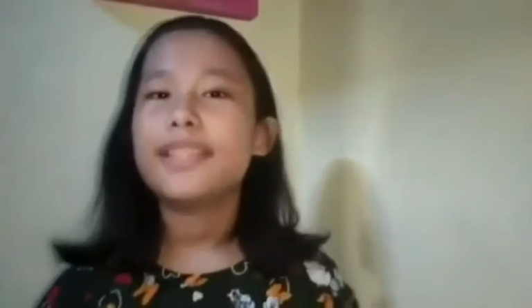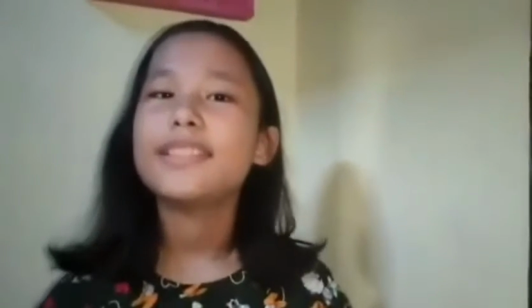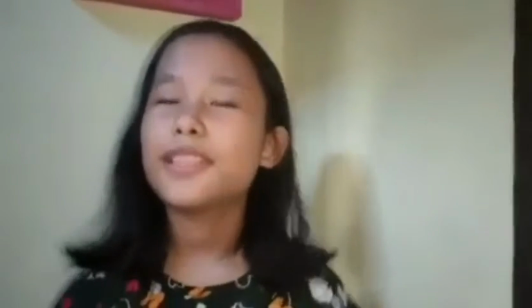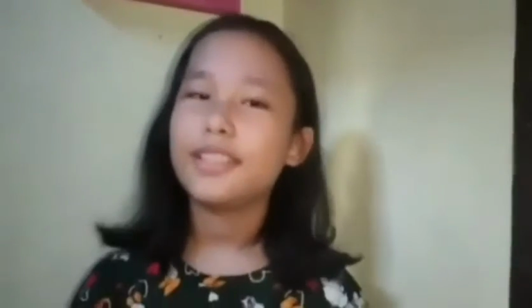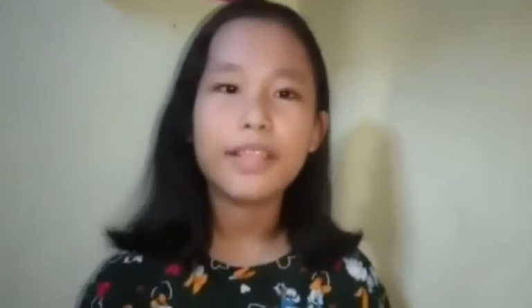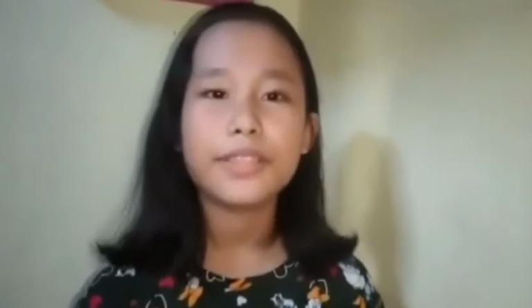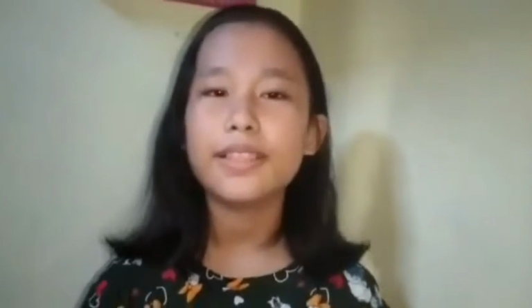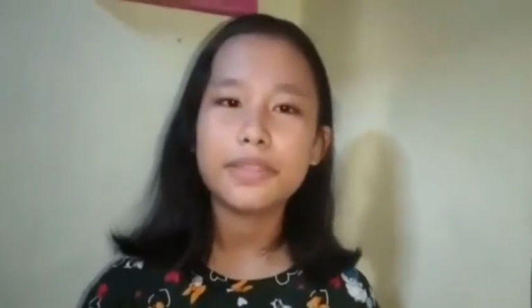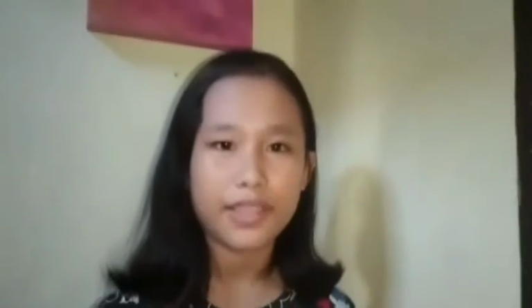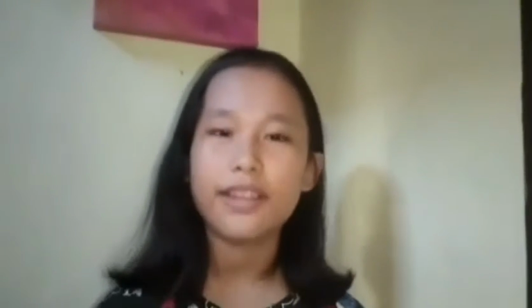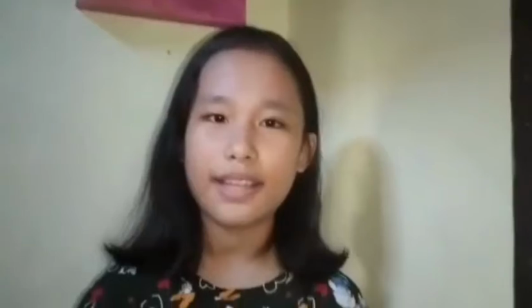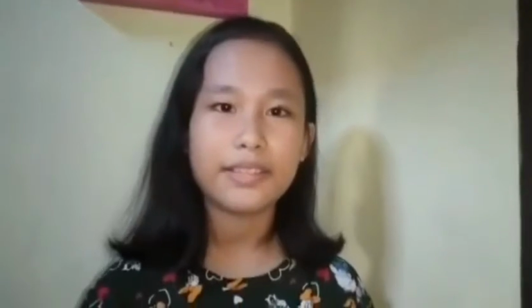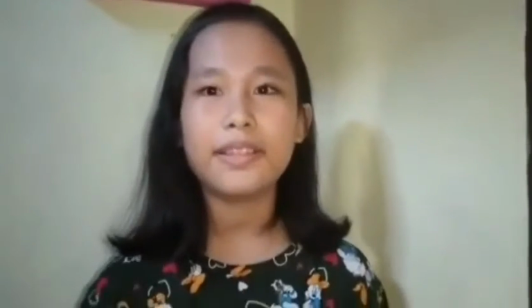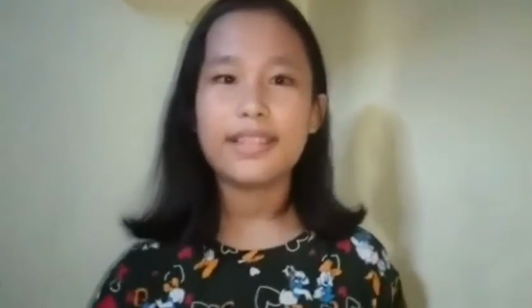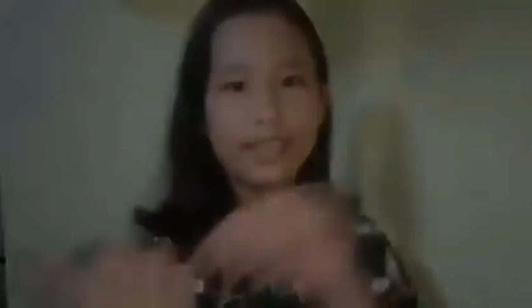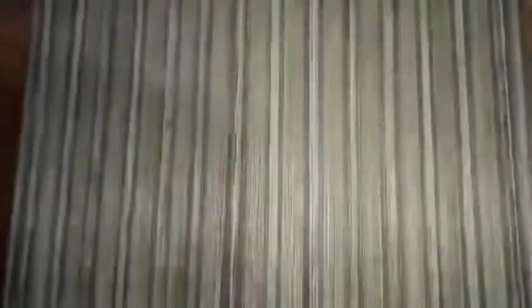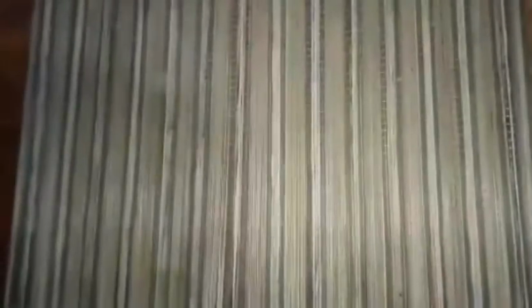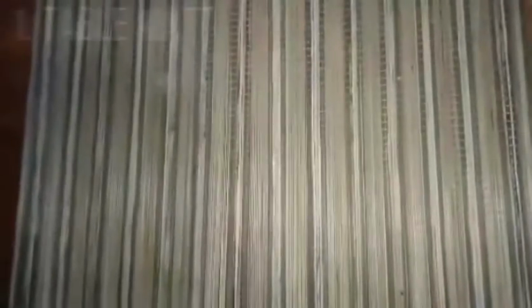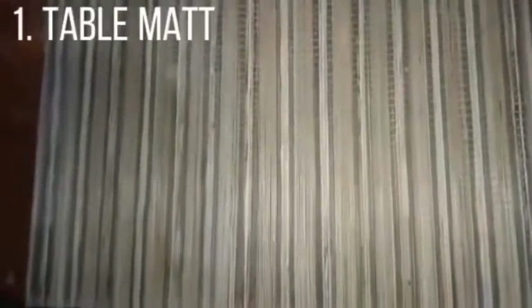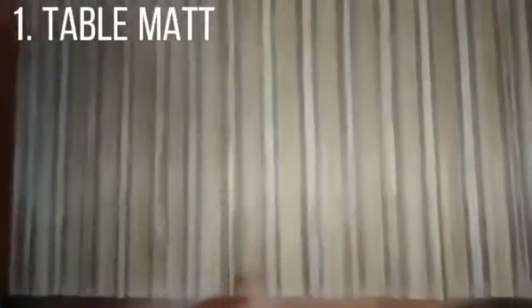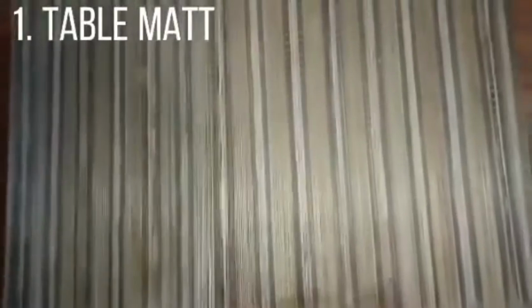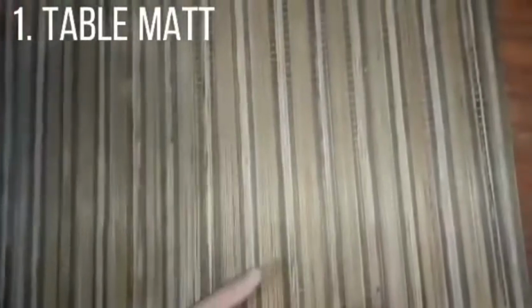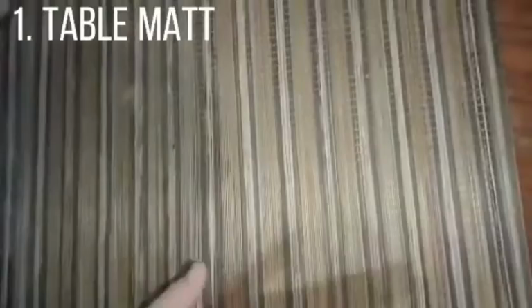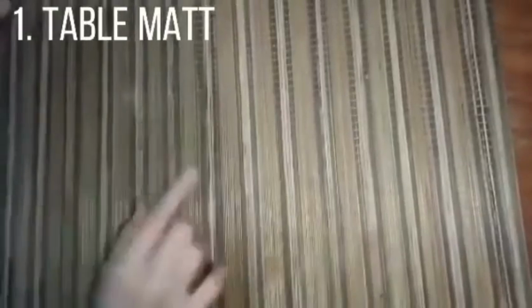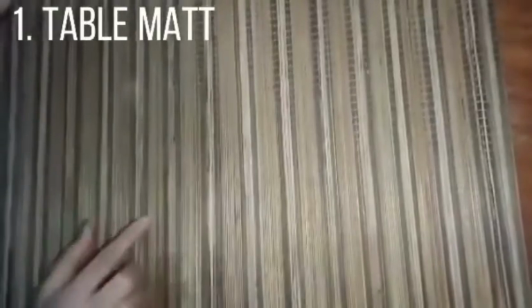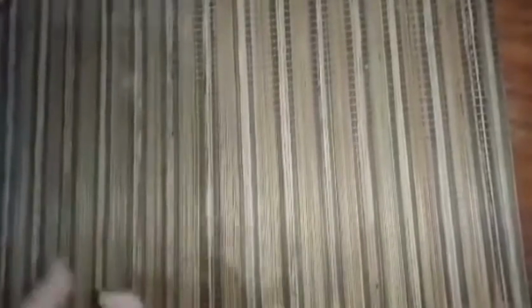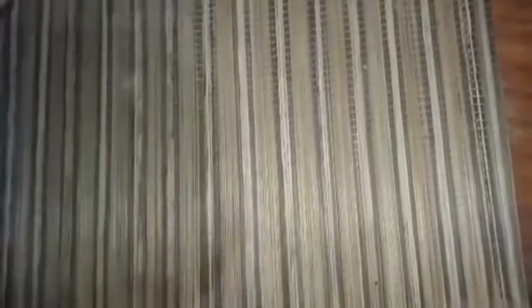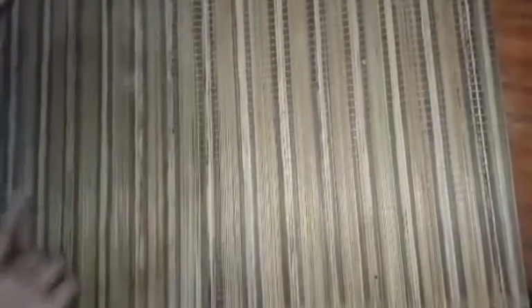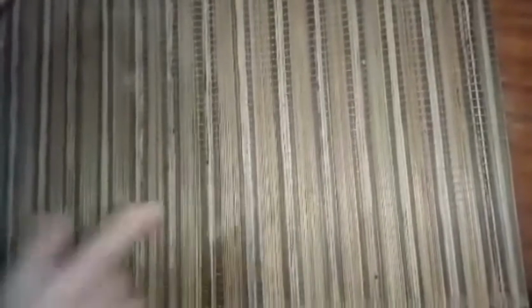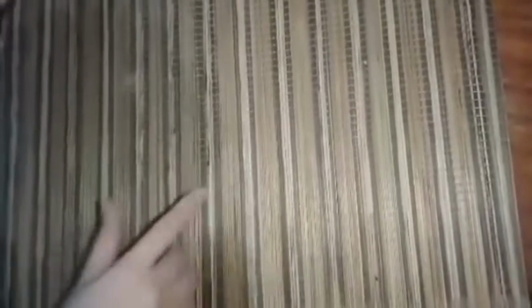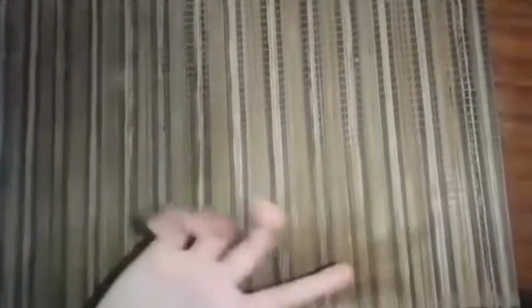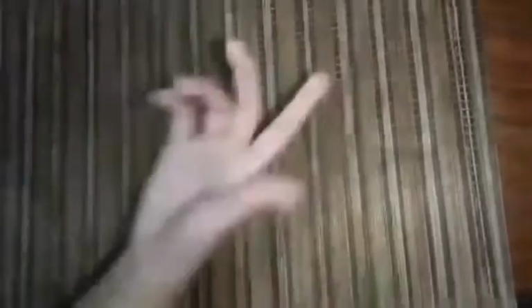This is me, and we are doing the table setting. So, let's start. First, we need a table mat to put all the spoons, plate, and cup.